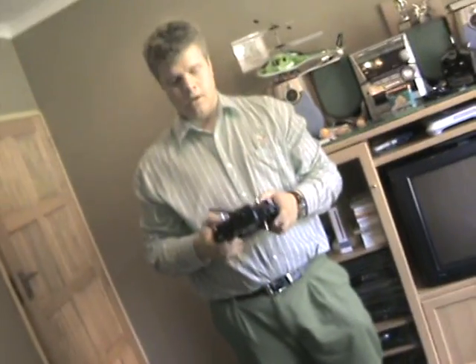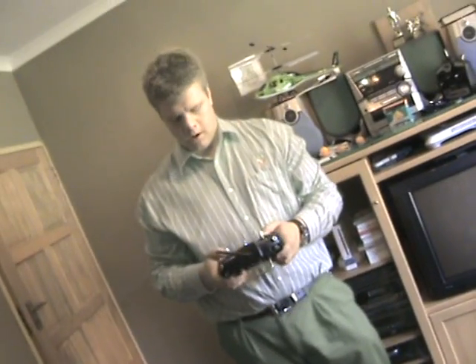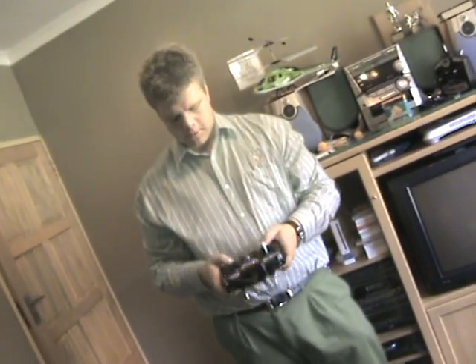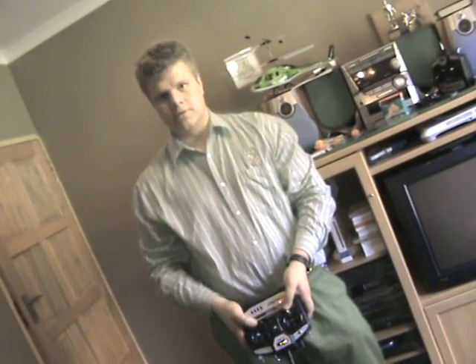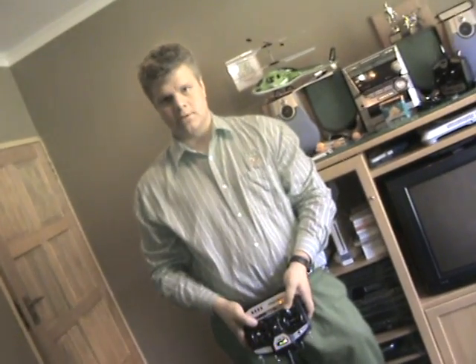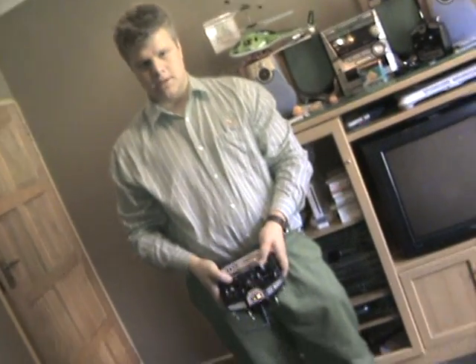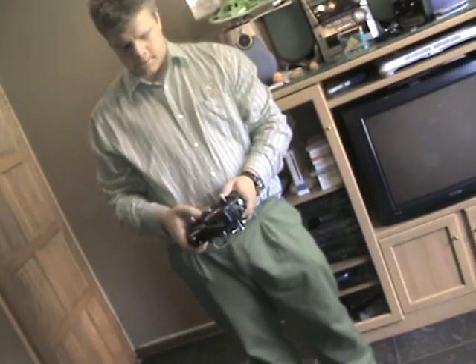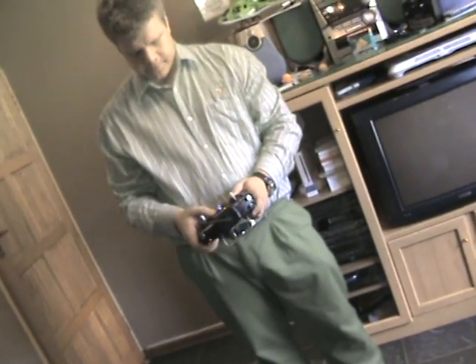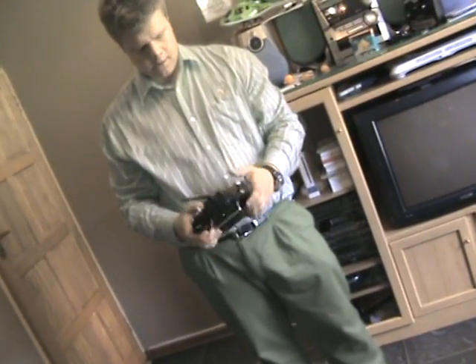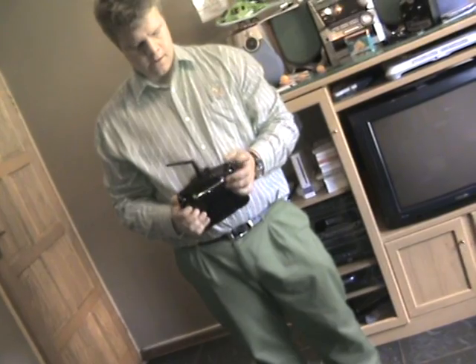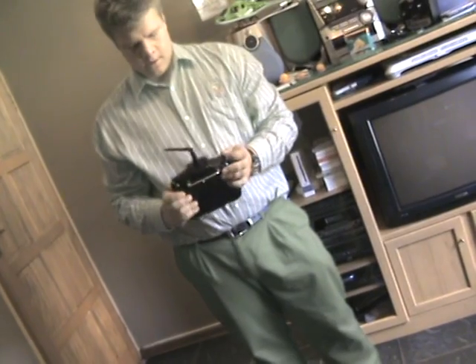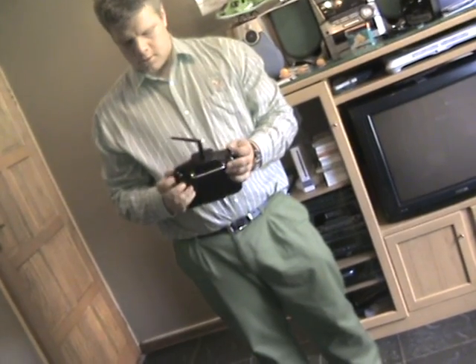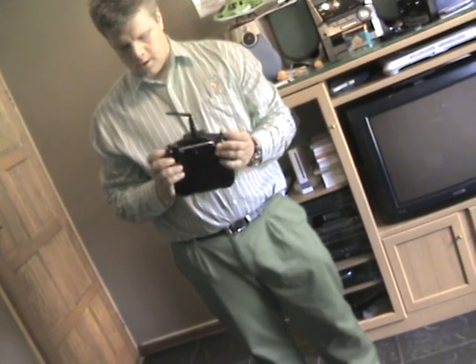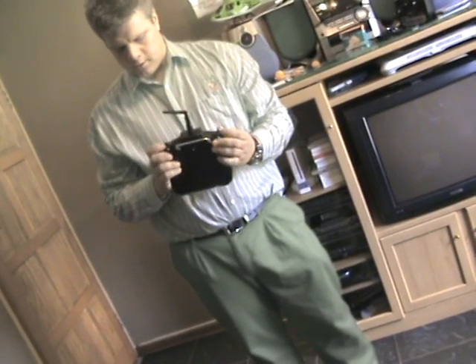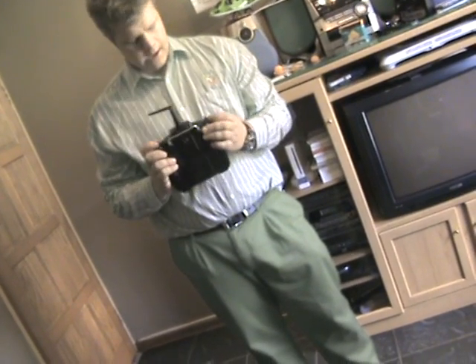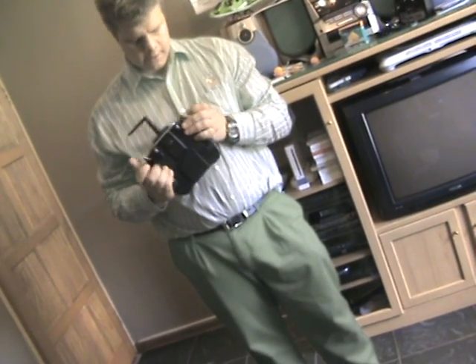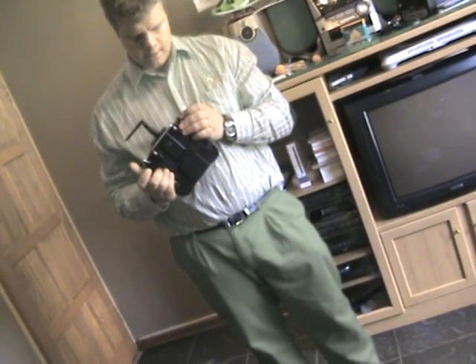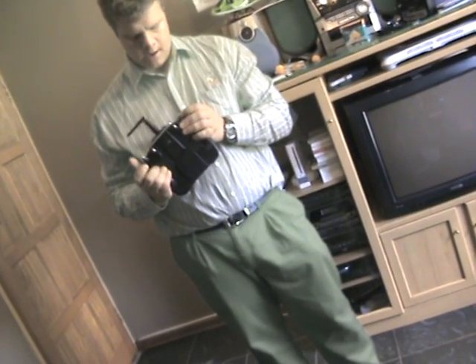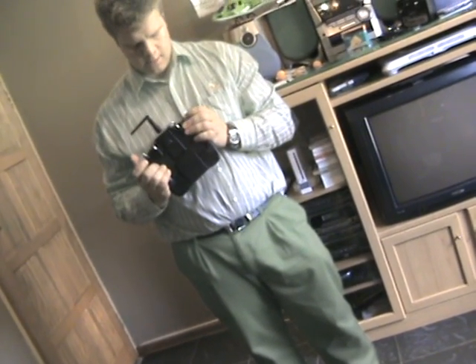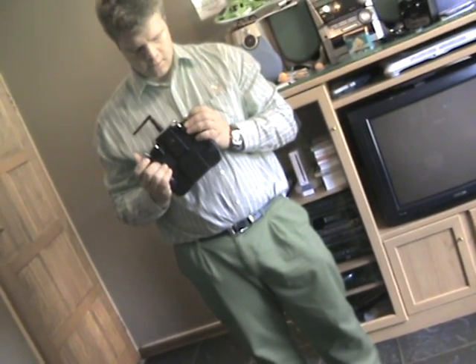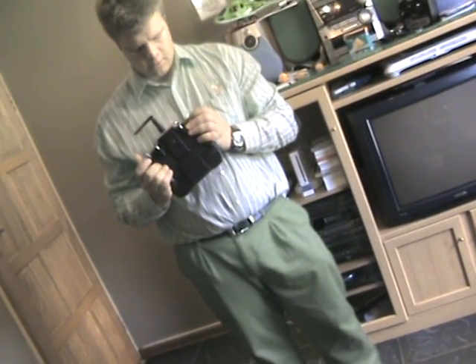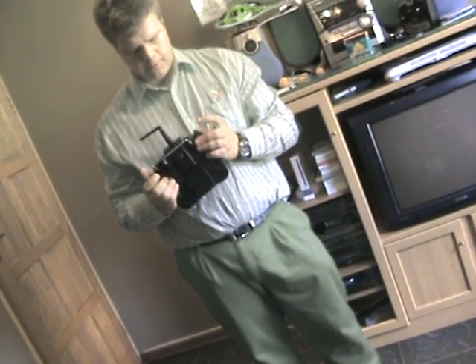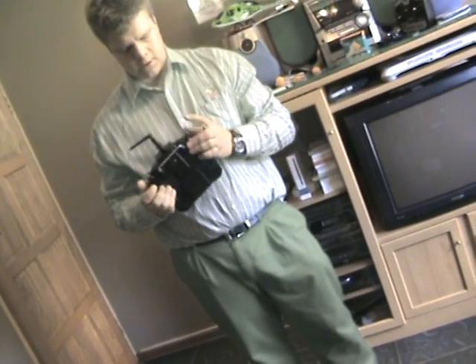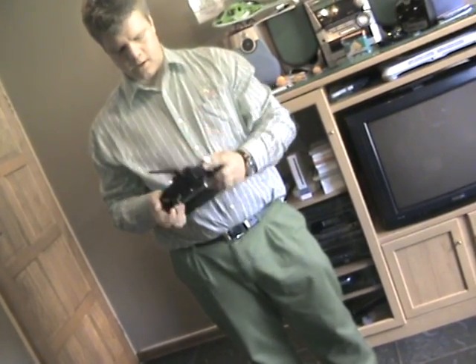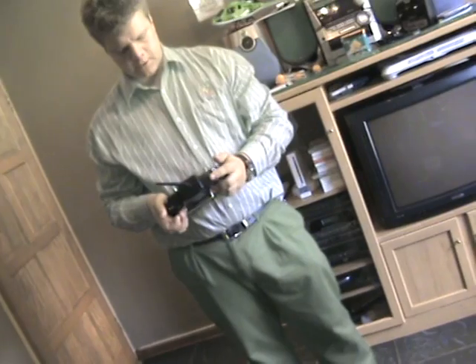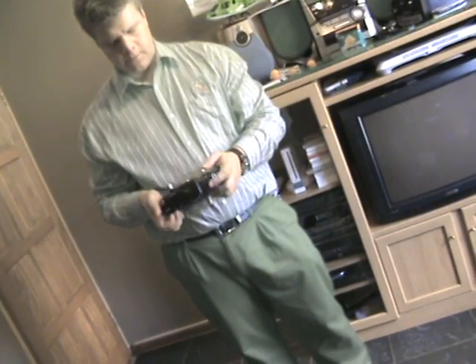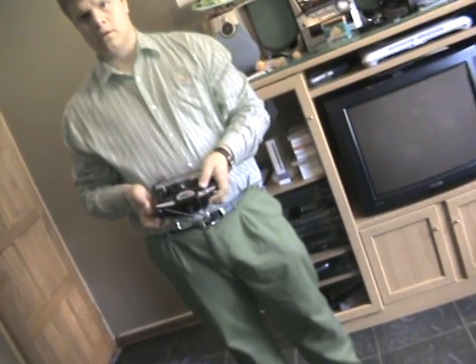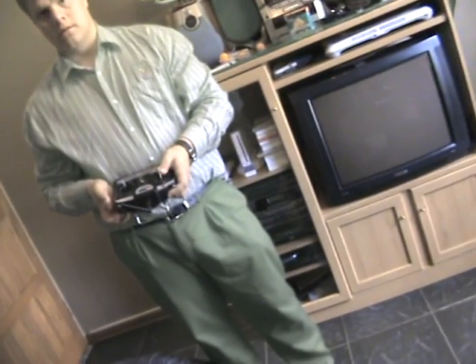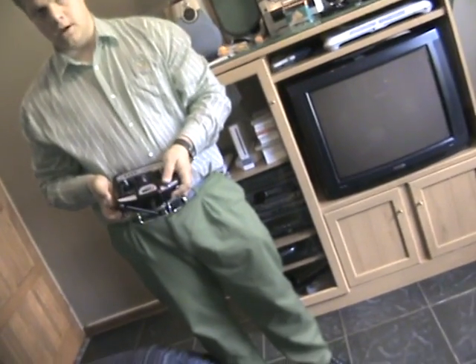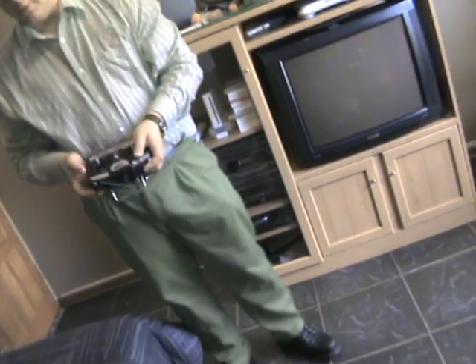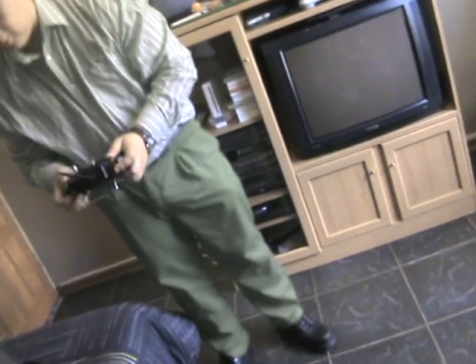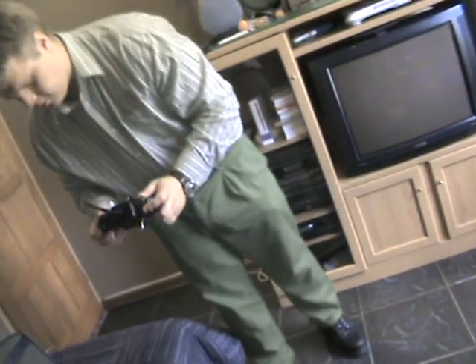Alright, all my trim tabs are in the center, gyro of the gain and hover pitch. Idle up is off, the gyro is in head holding mode.